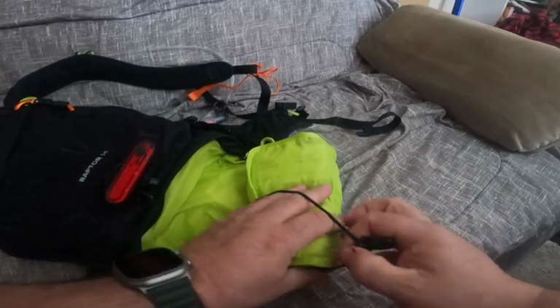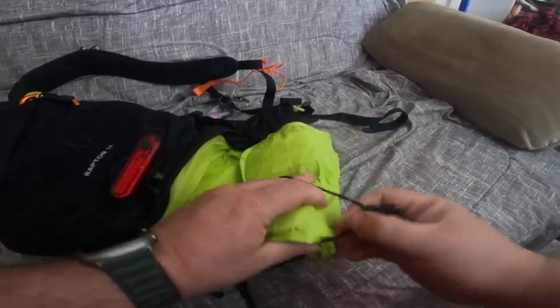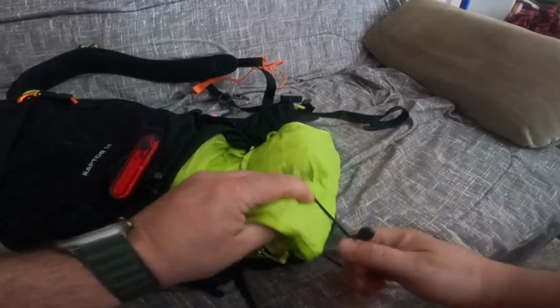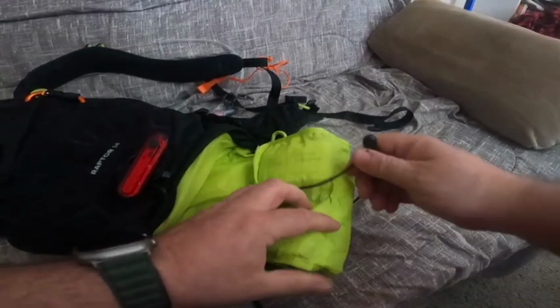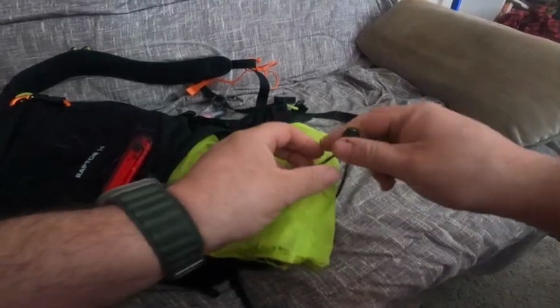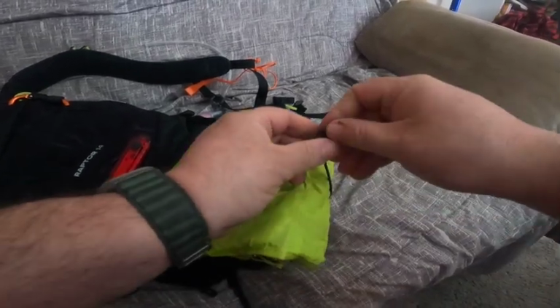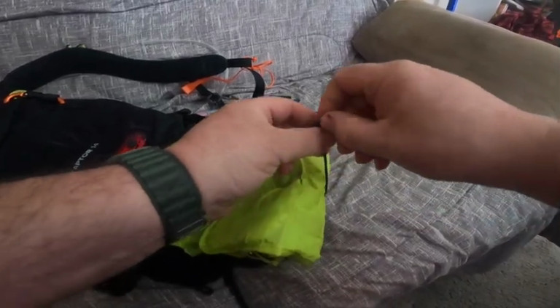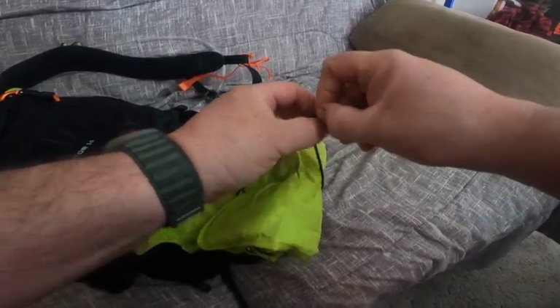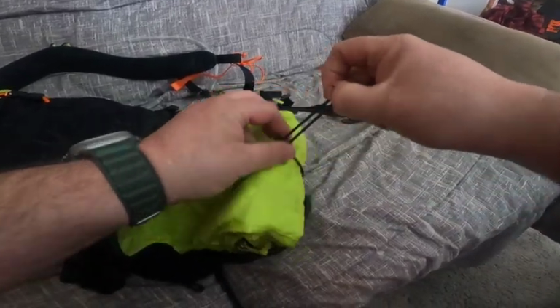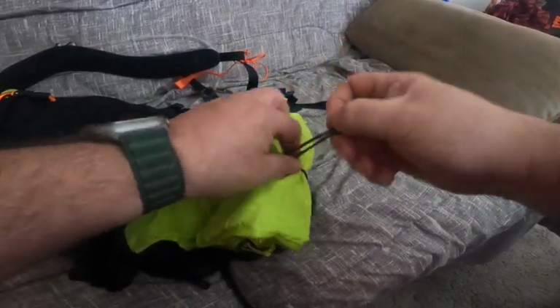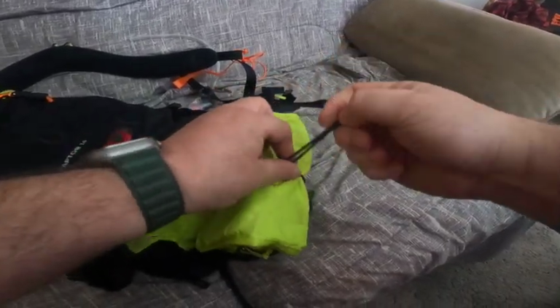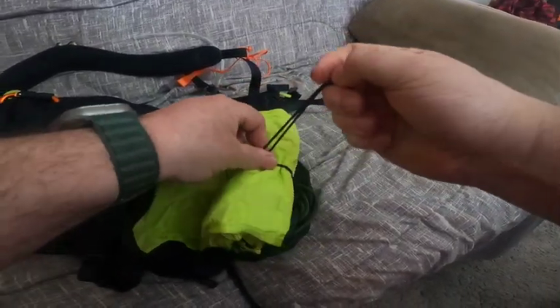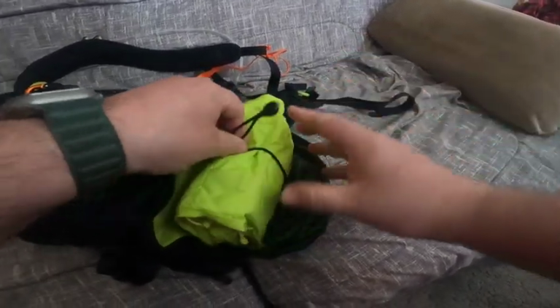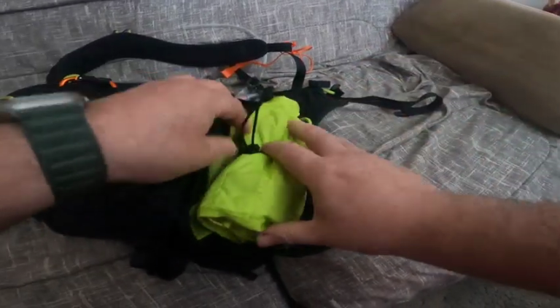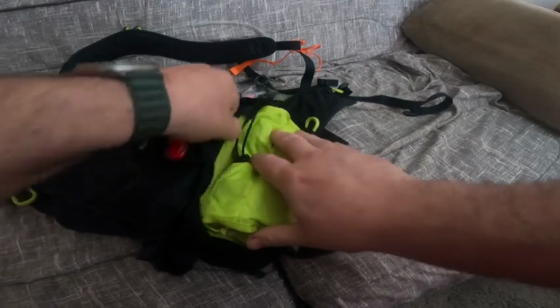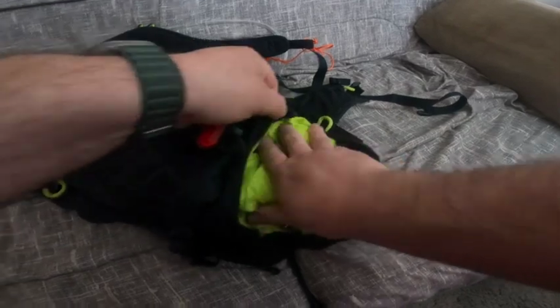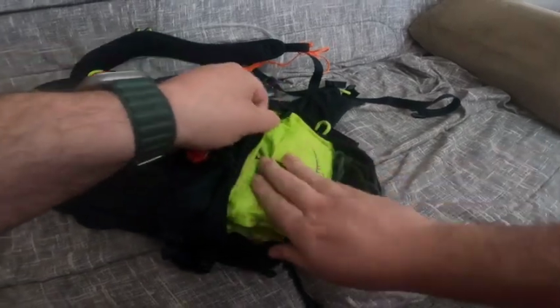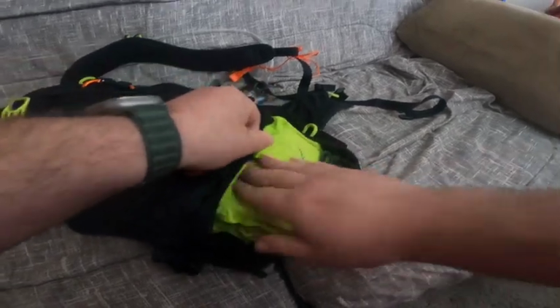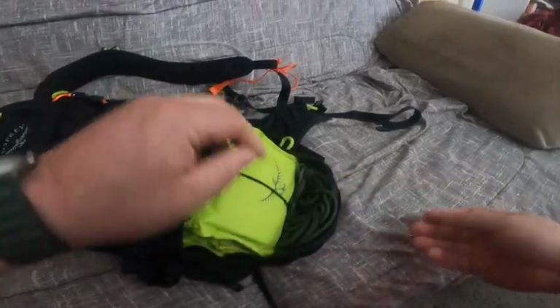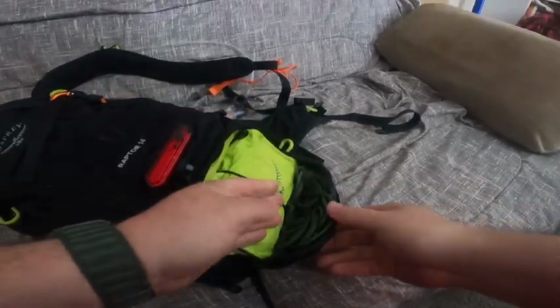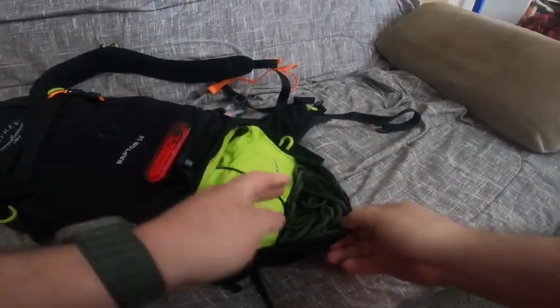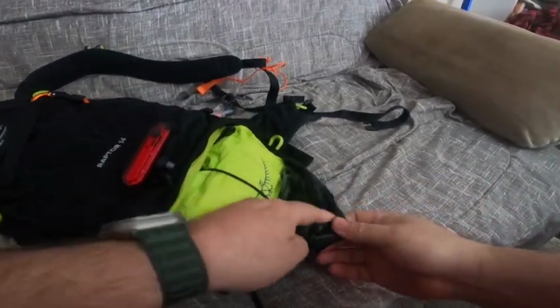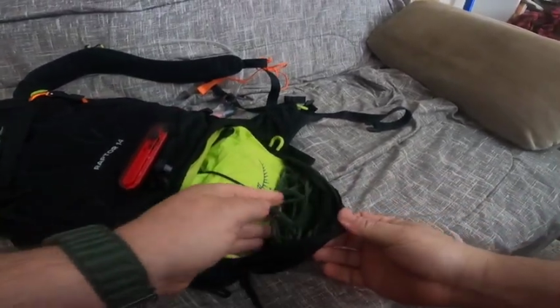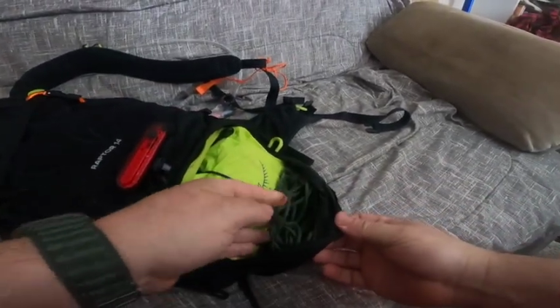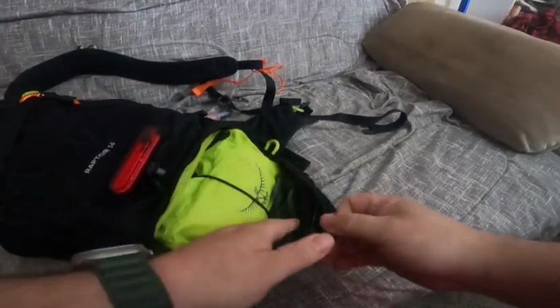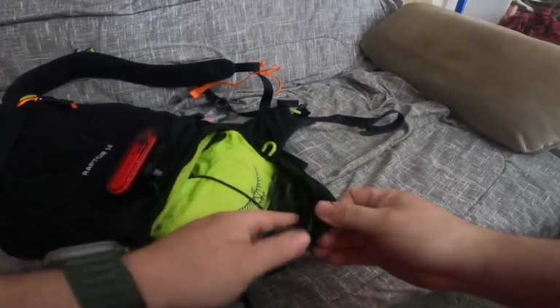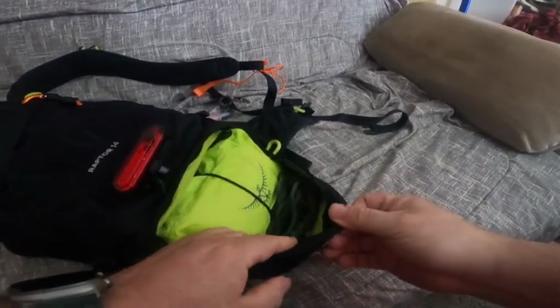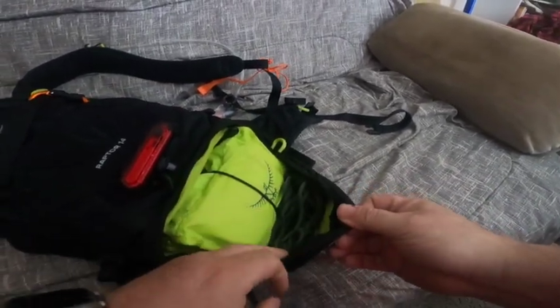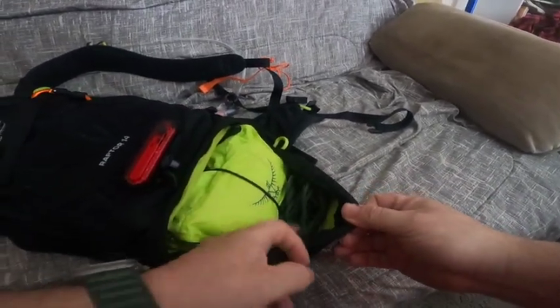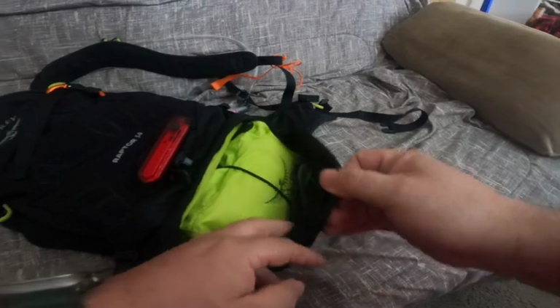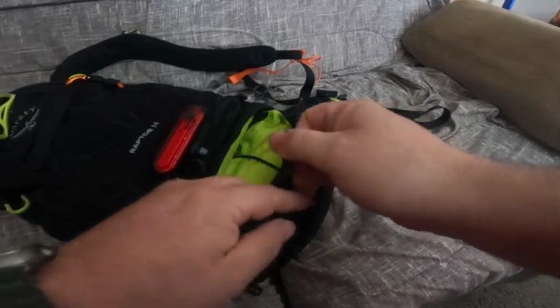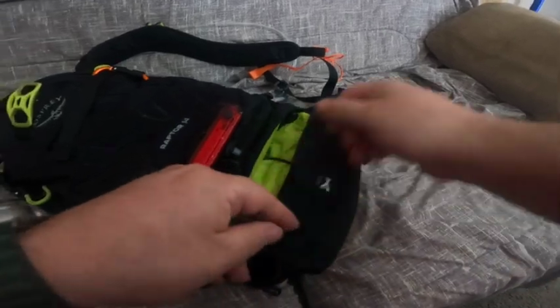I'm big on having a first aid kit with me — you may have noticed on a few of my videos I'm known for wiping out. I've actually used this pocket for all my first aid equipment. I also keep some paracord in there; you never know when you're stuck and need it.